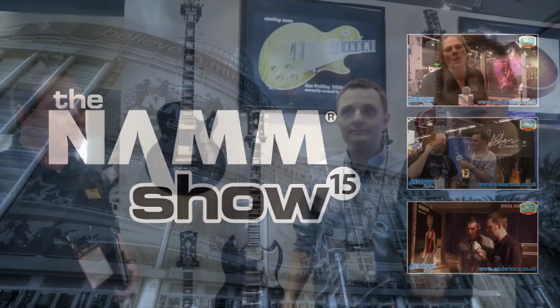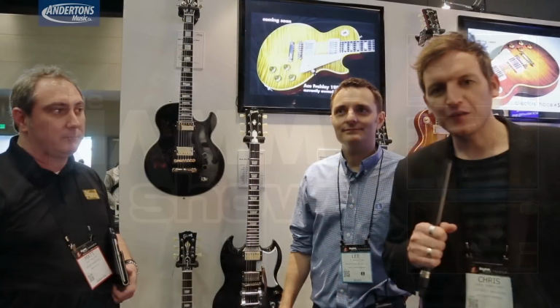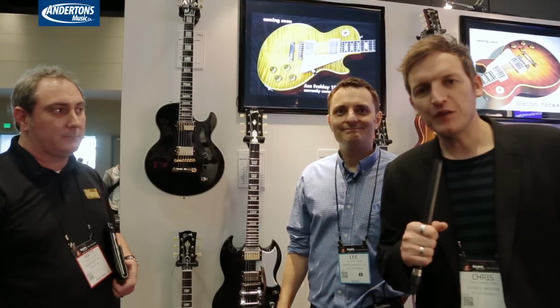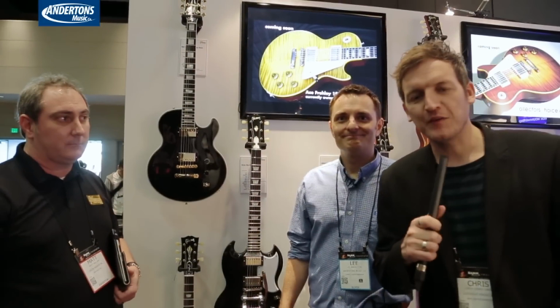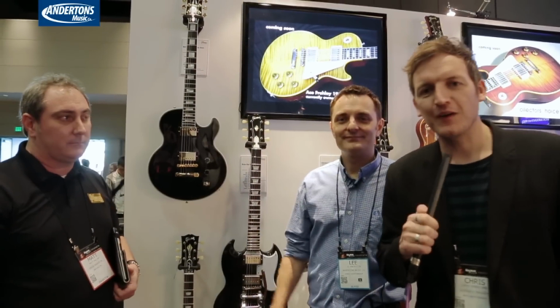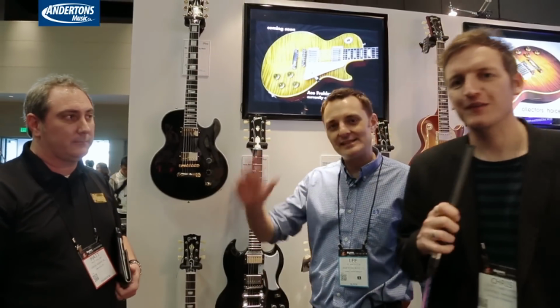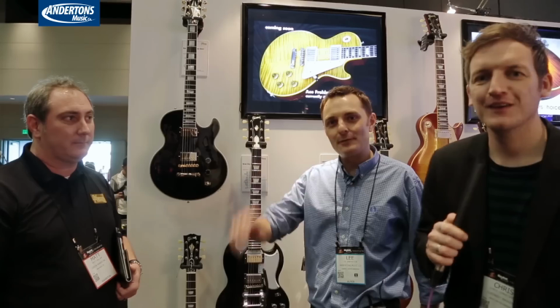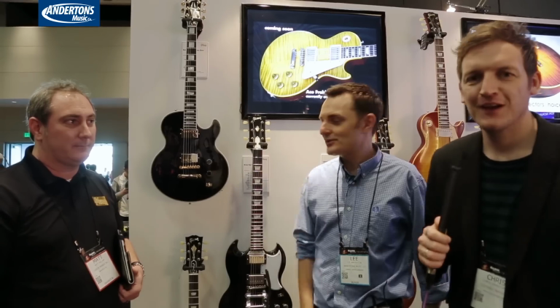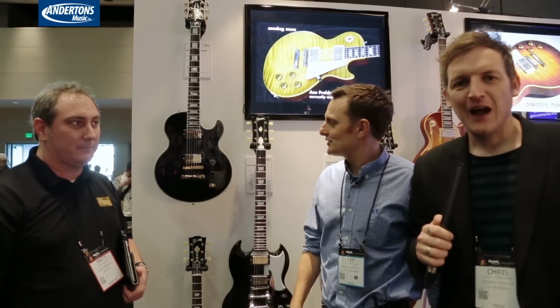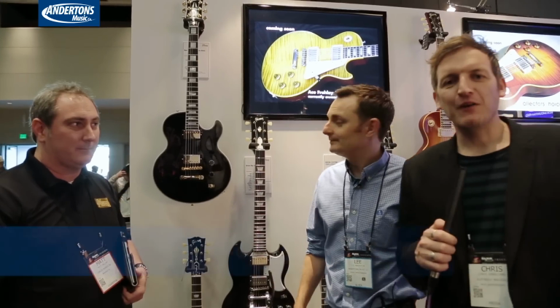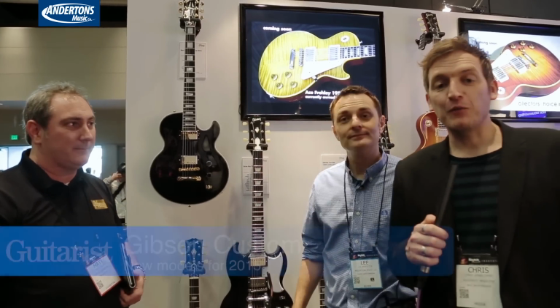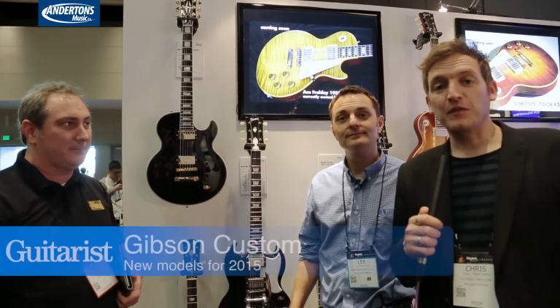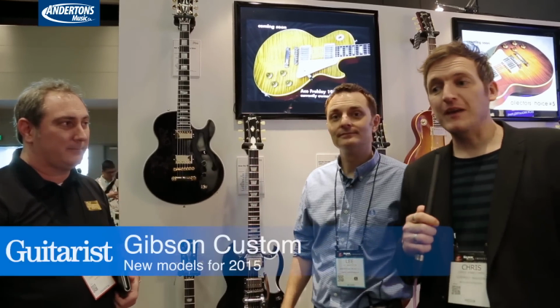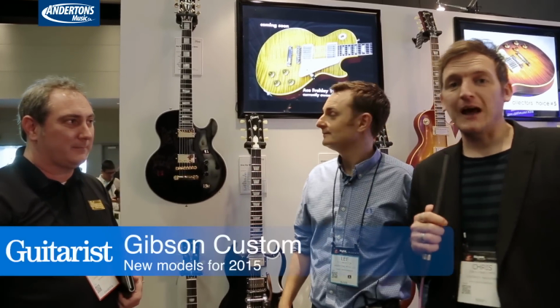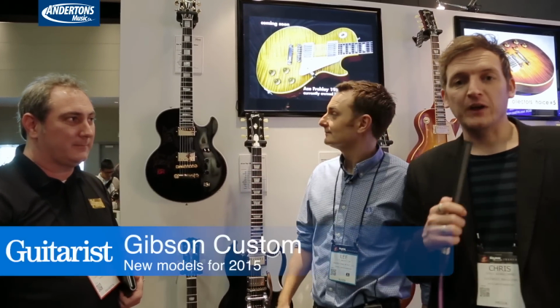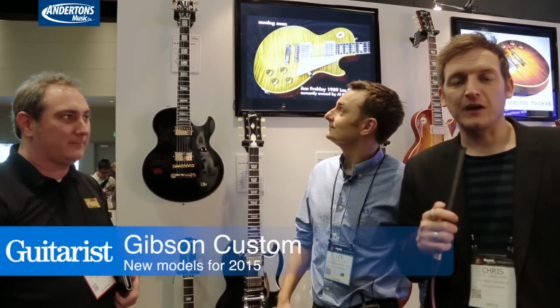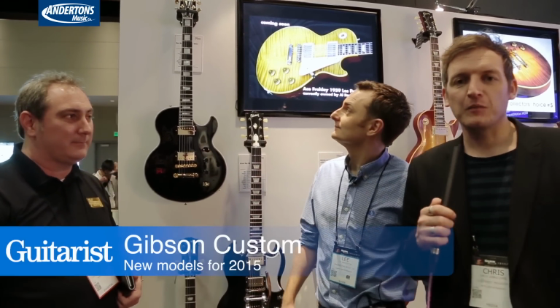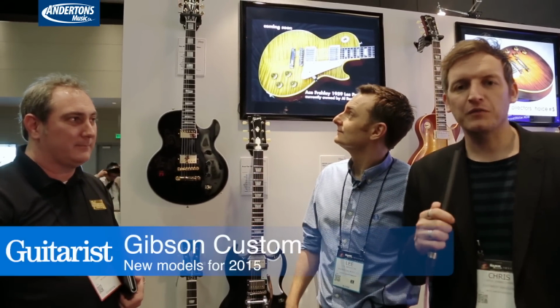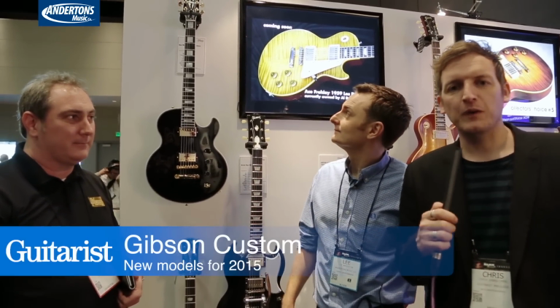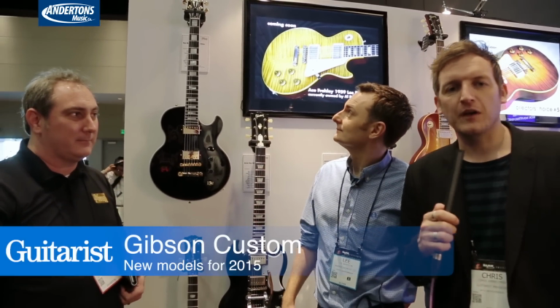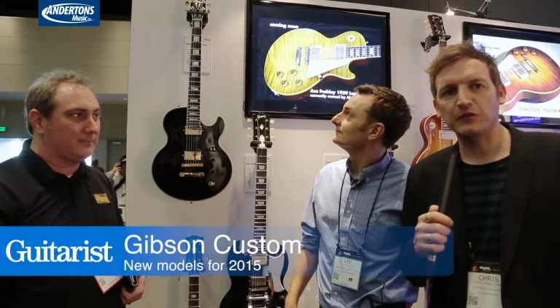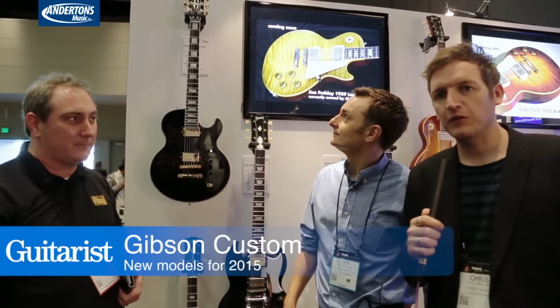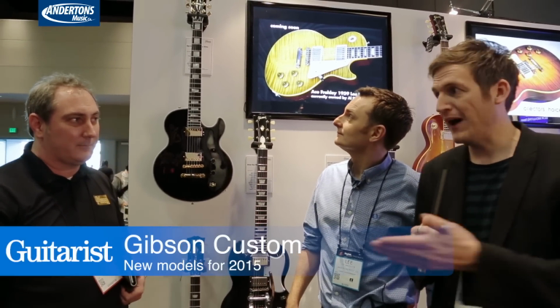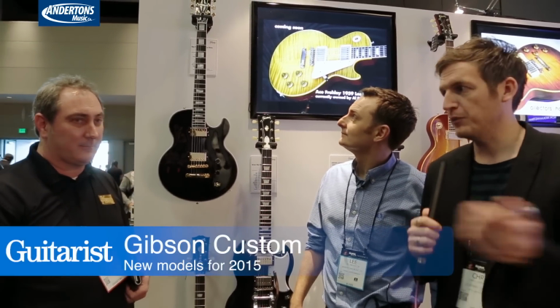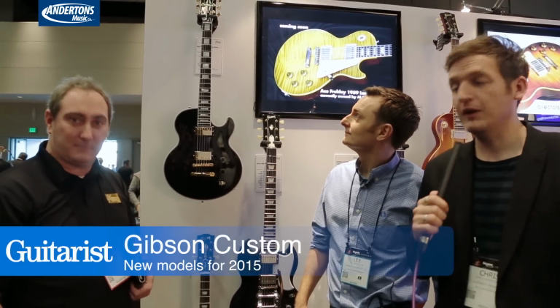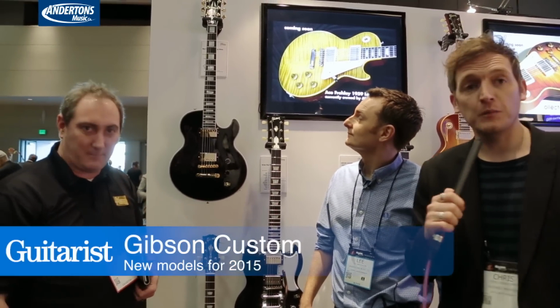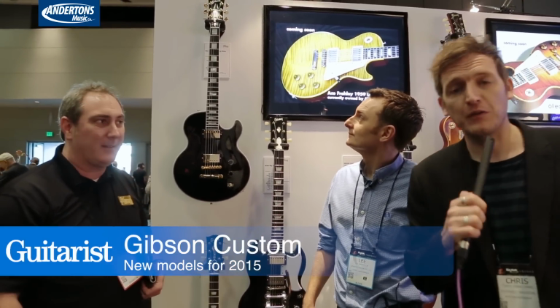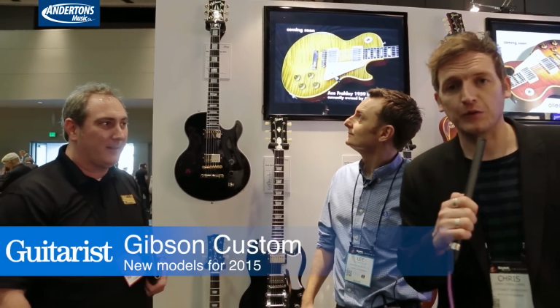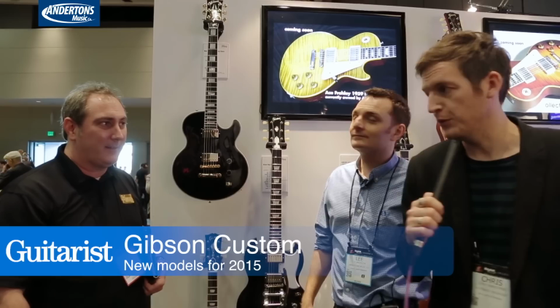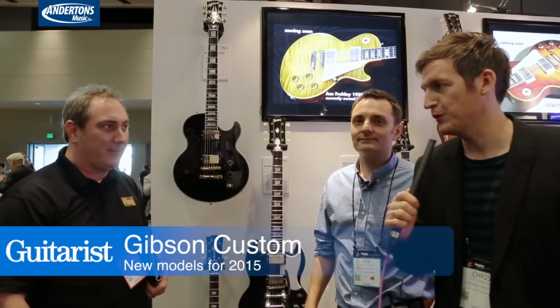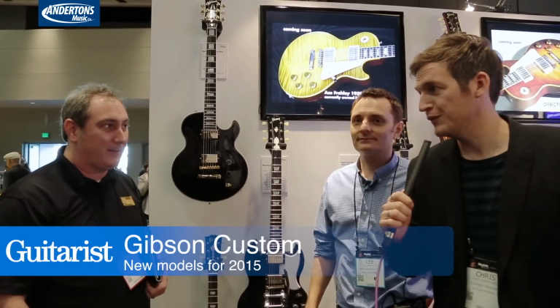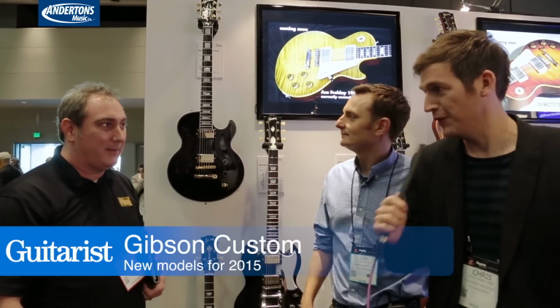Hi, this is Chris from Guitarist, and we're here at NAMM 2015. We're going to look at some wonderful Gibson Custom instruments with Matt from Gibson Custom who's going to talk us through. Go for it.